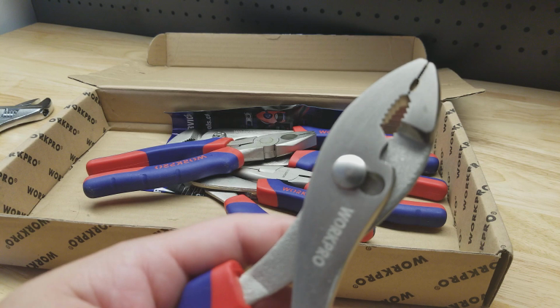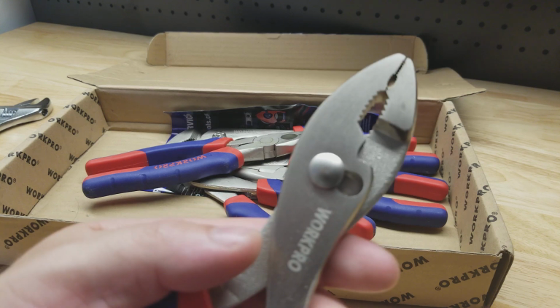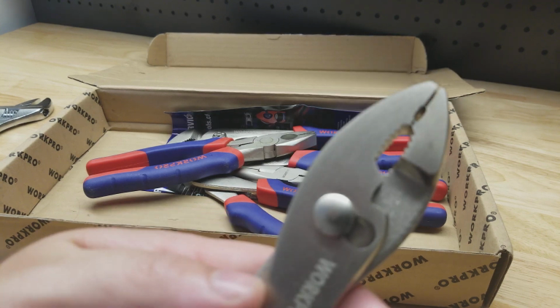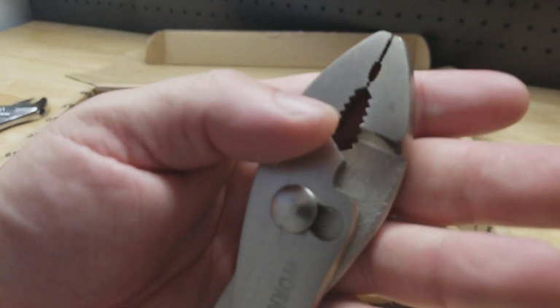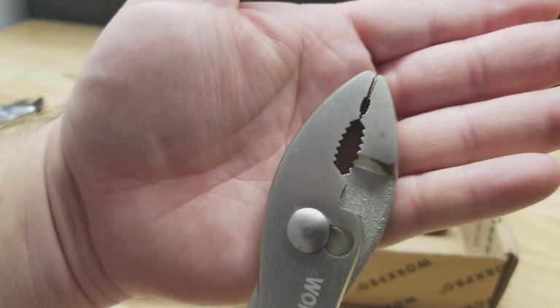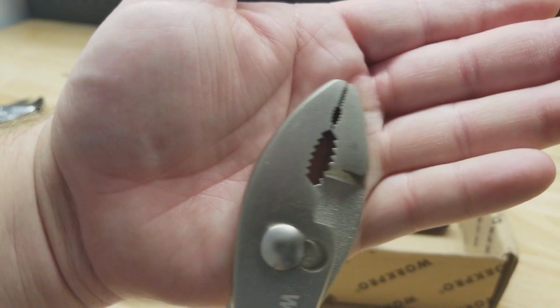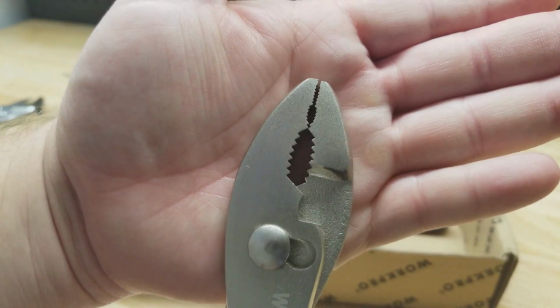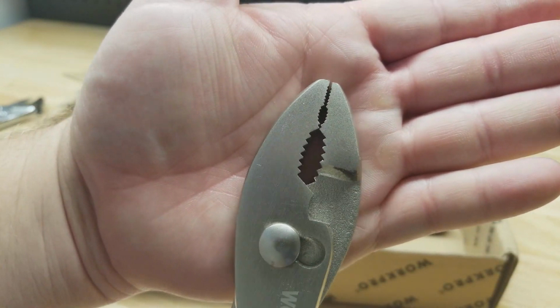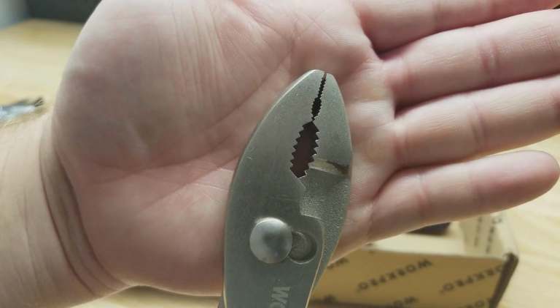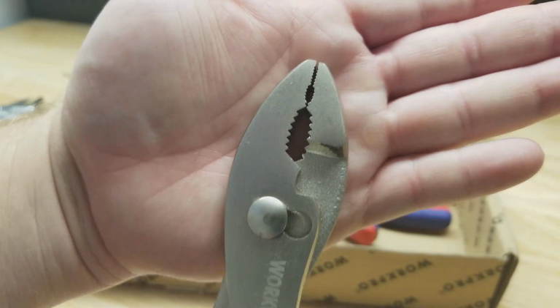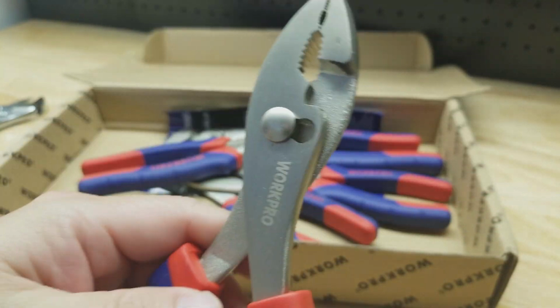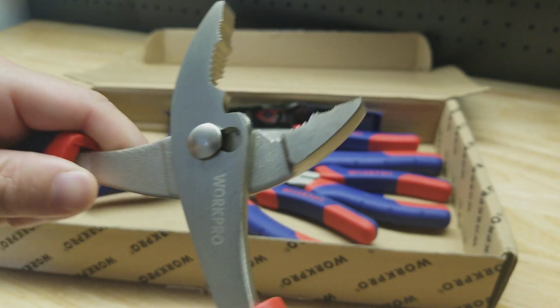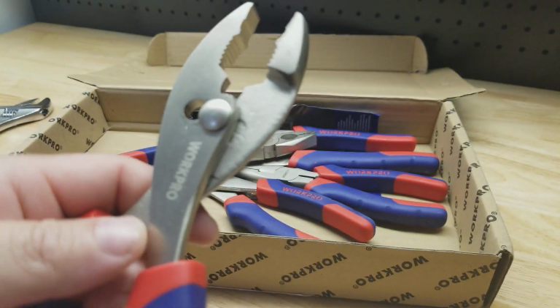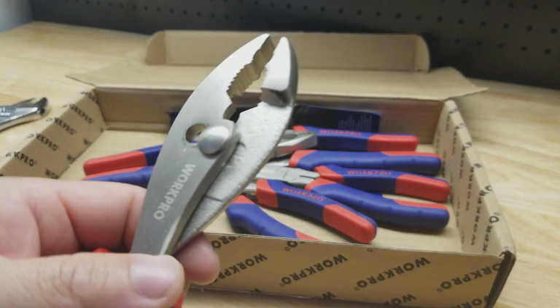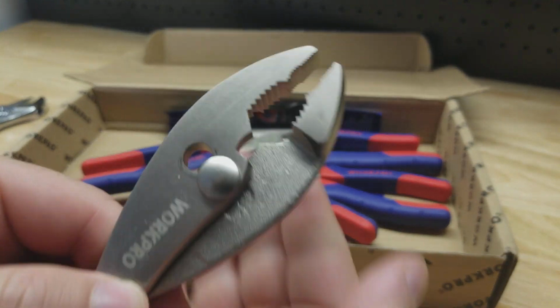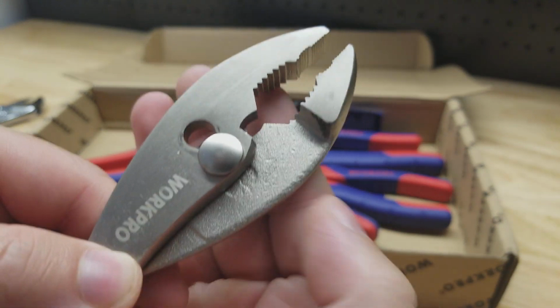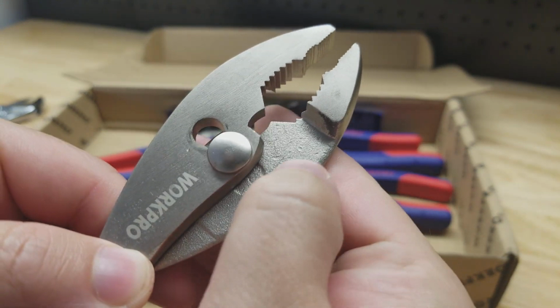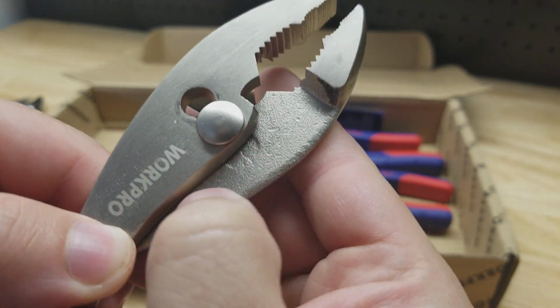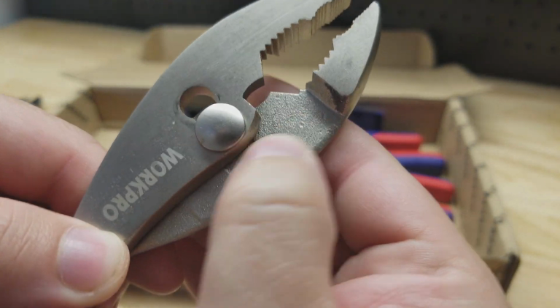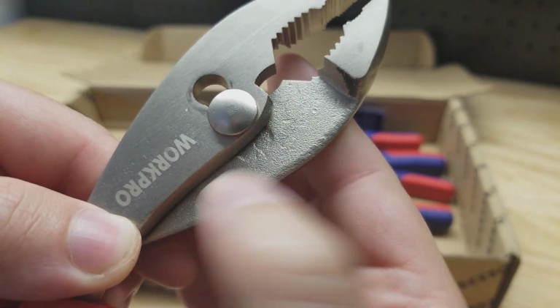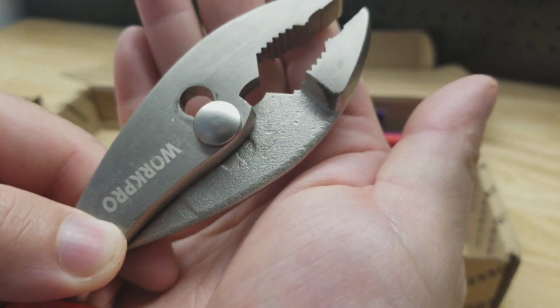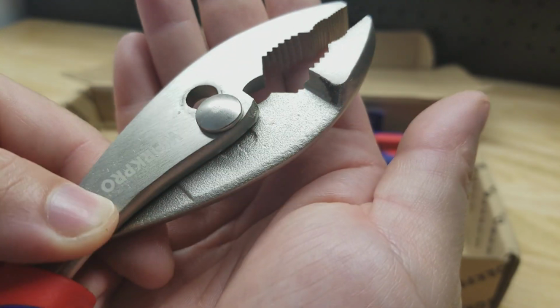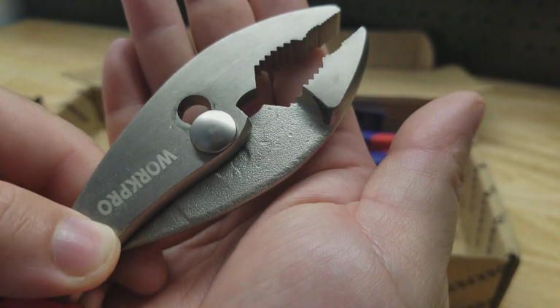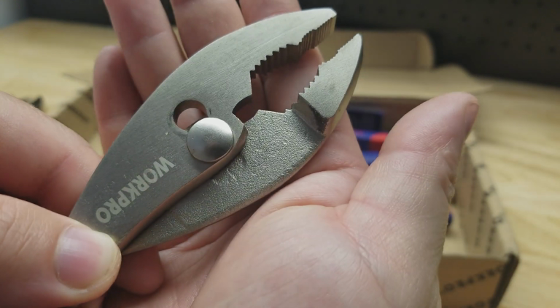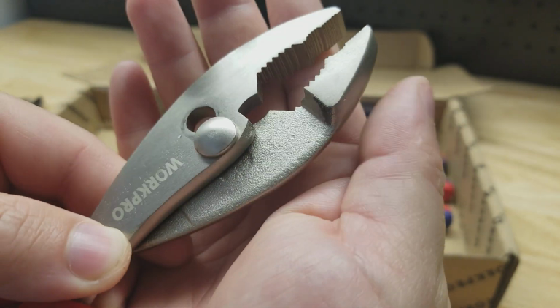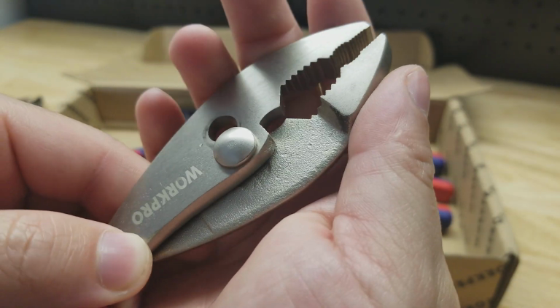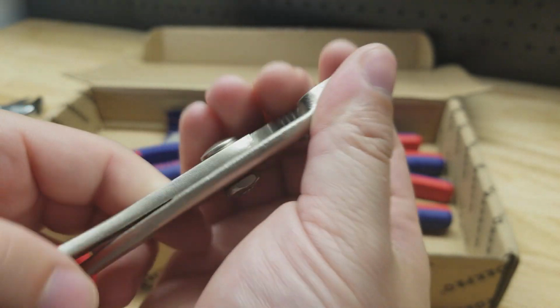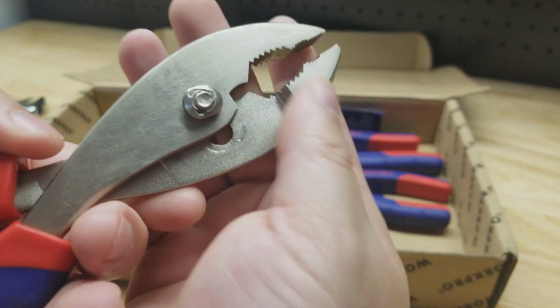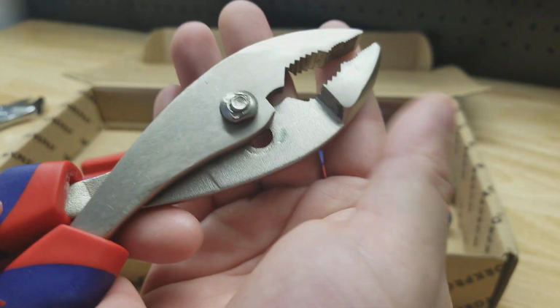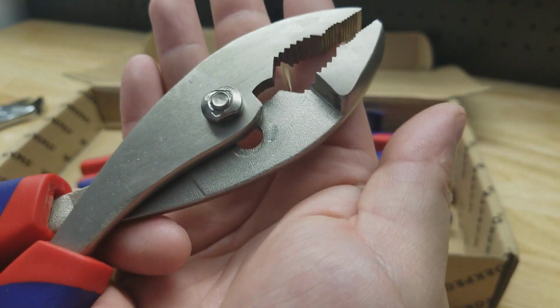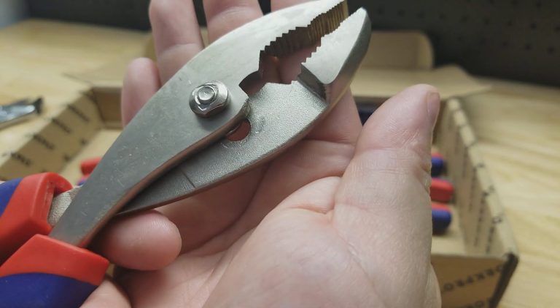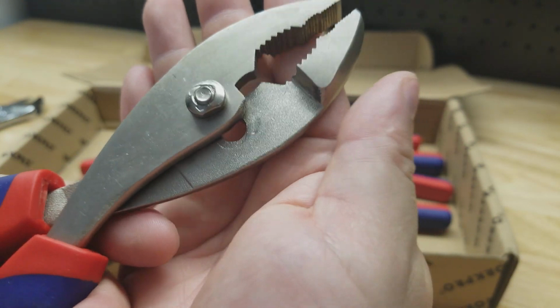Here are the slip joint pliers. You can see the finish isn't the greatest, and that's something you would see out of top-tier tools.